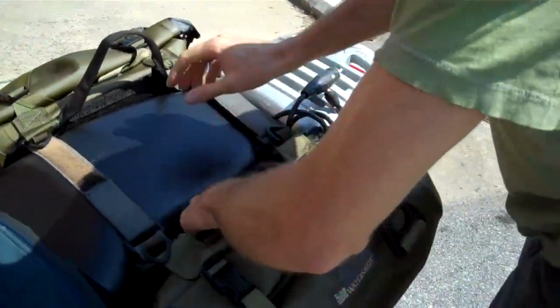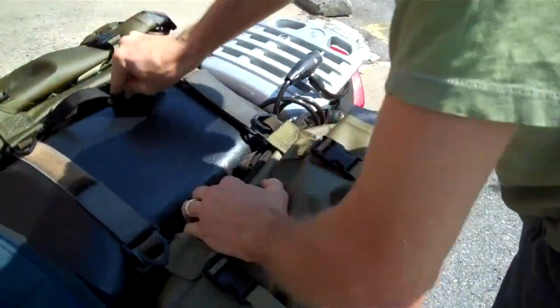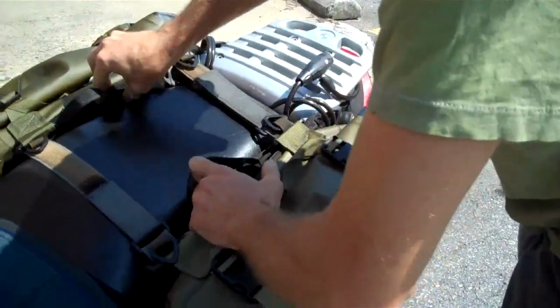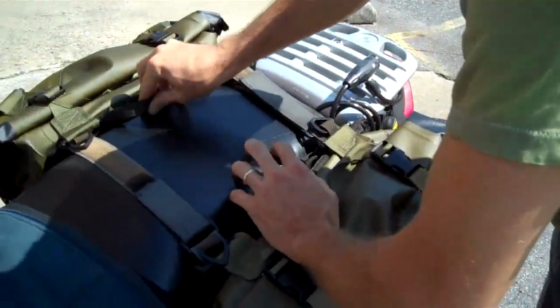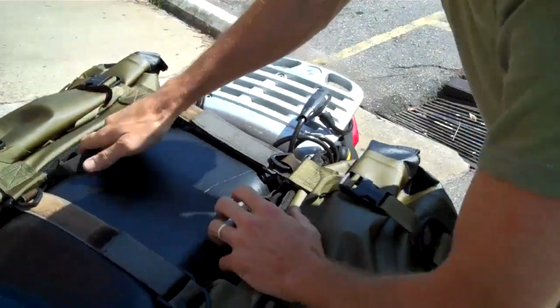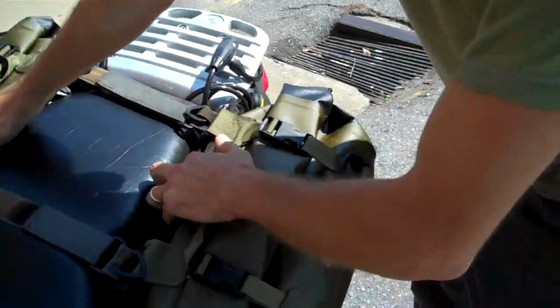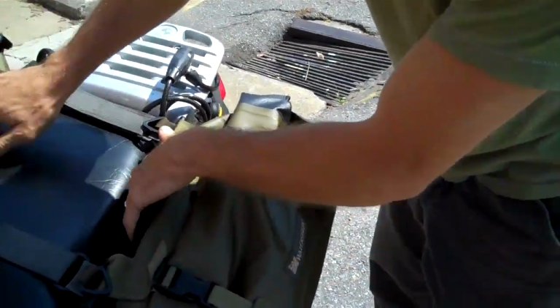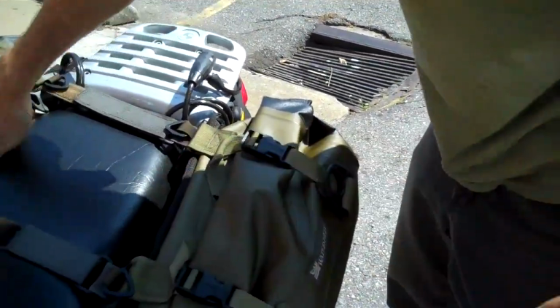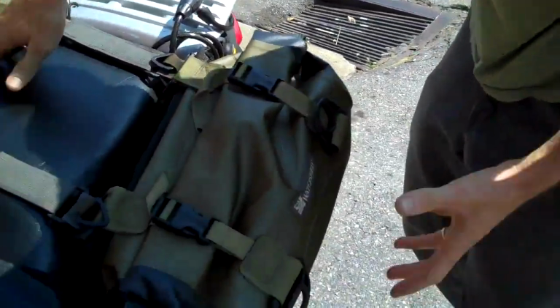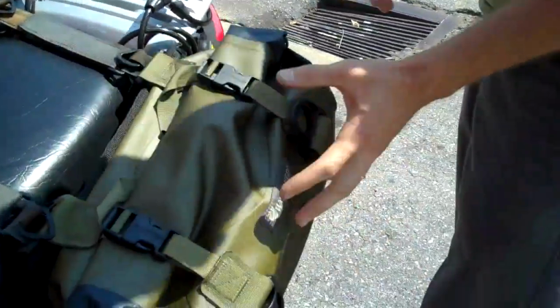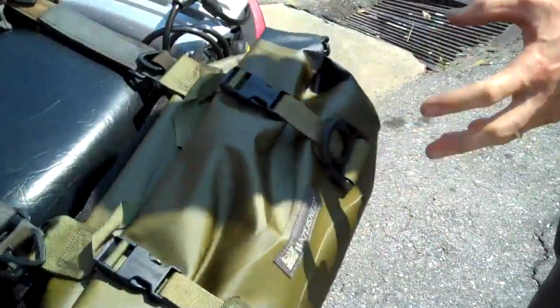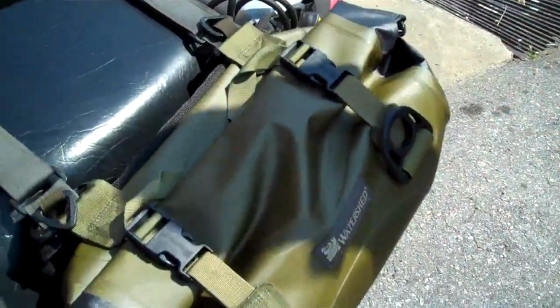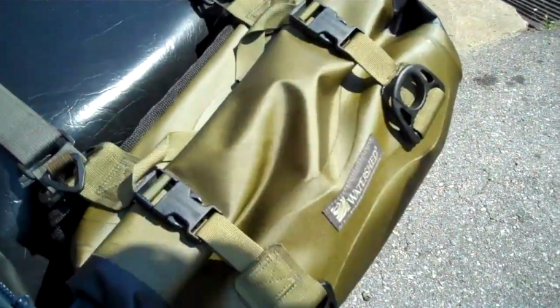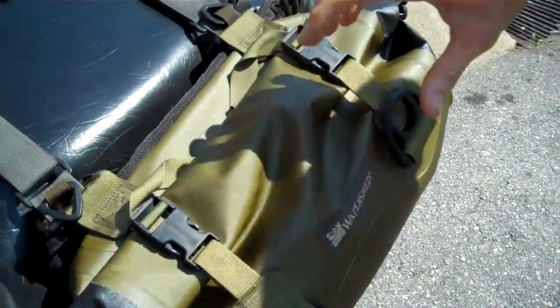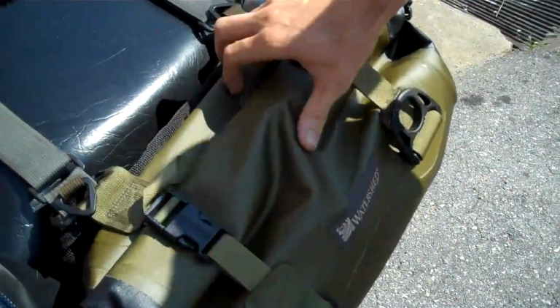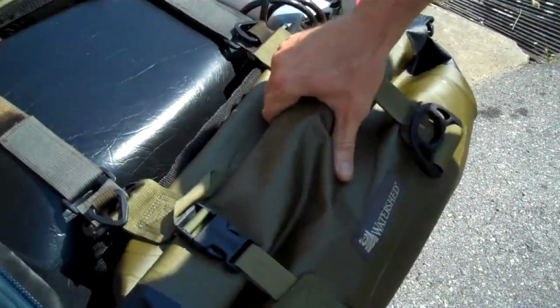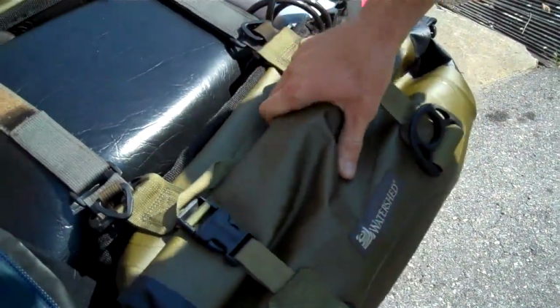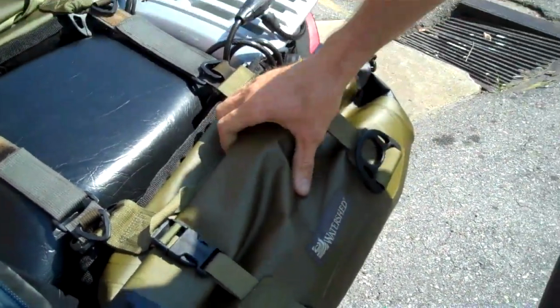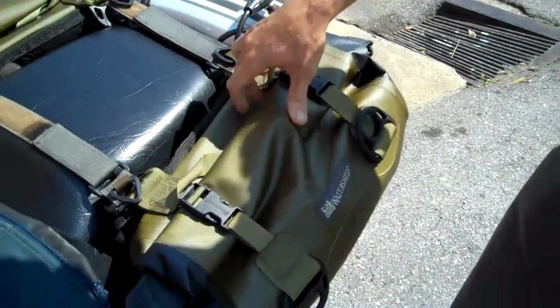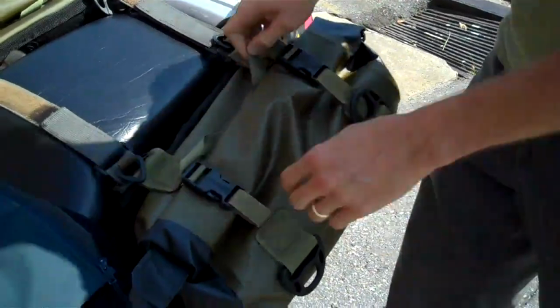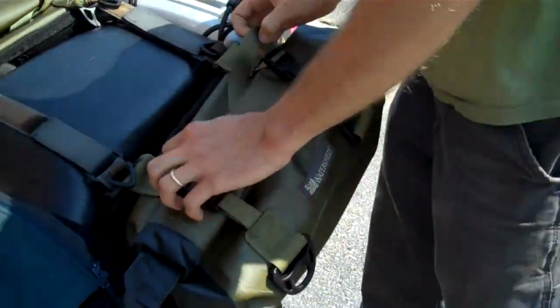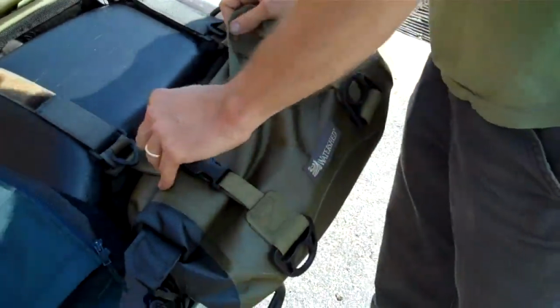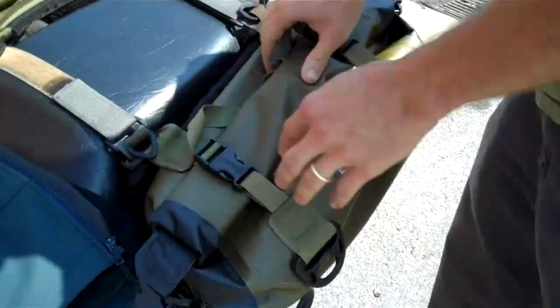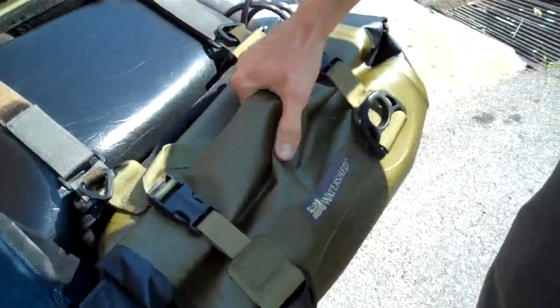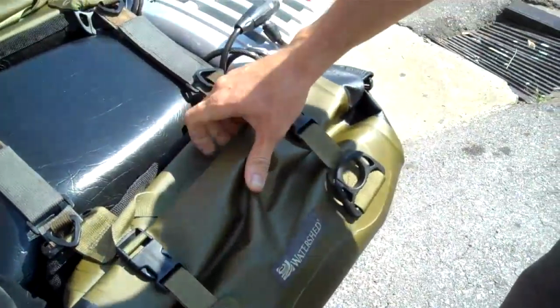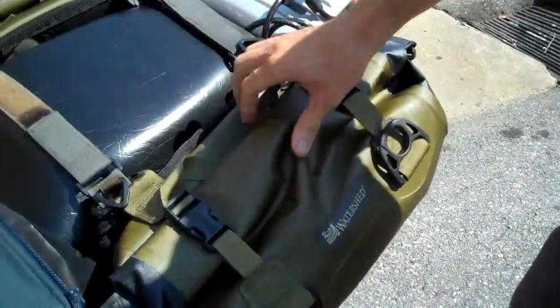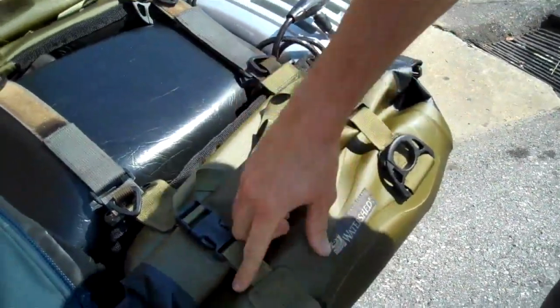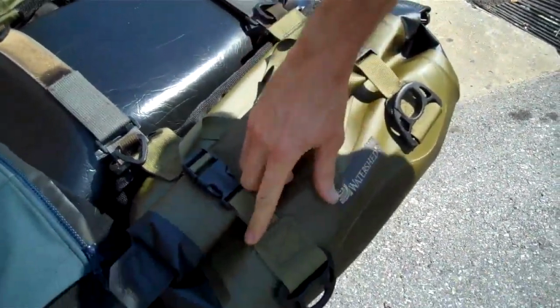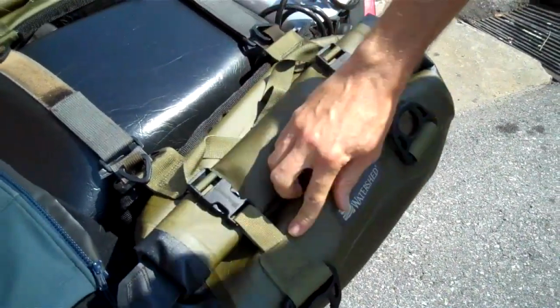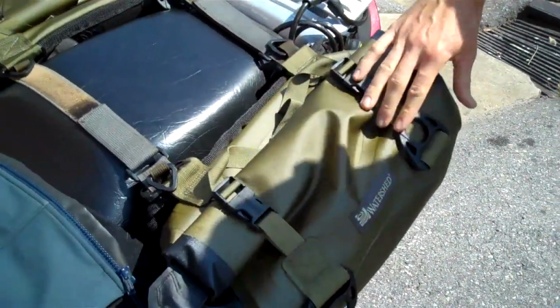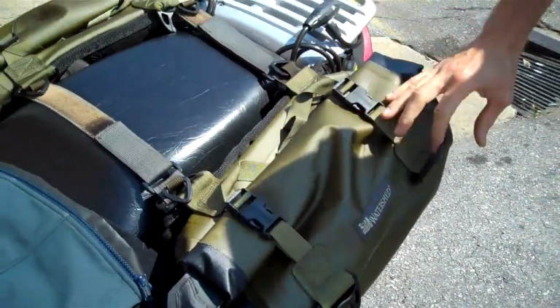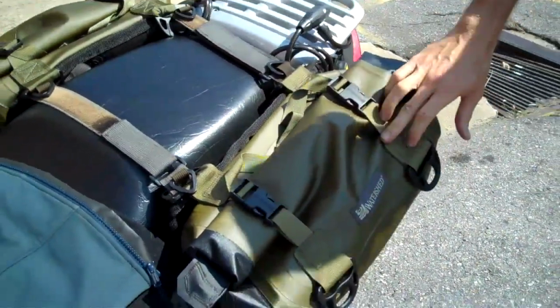You said you cut our handles off the bag? I did, just because they were kind of flapping around — it was hard to tuck them in. When you cut them off, did you burn the edges so that they wouldn't fray at all? You can feel that right there.